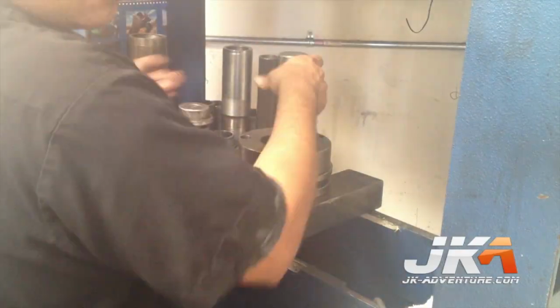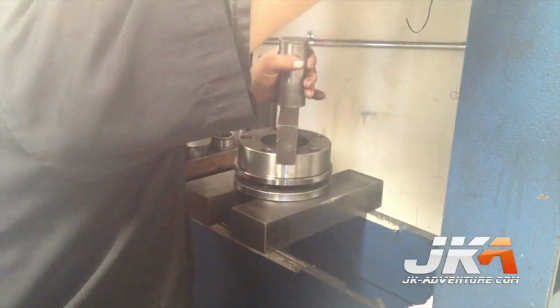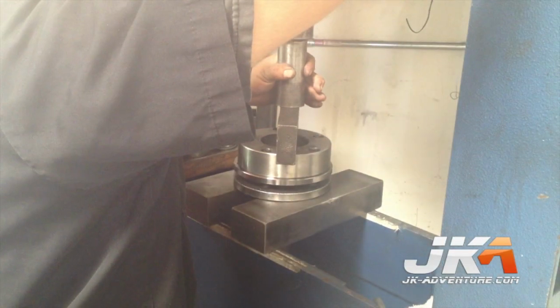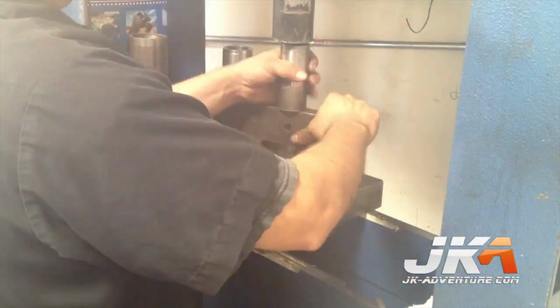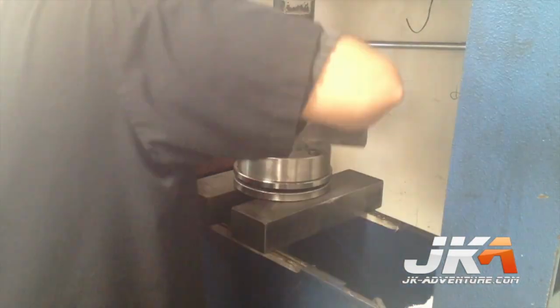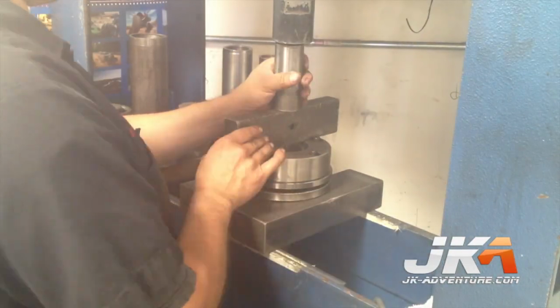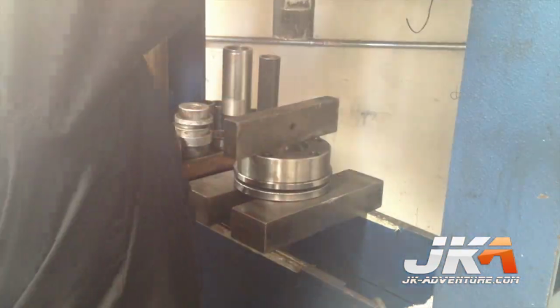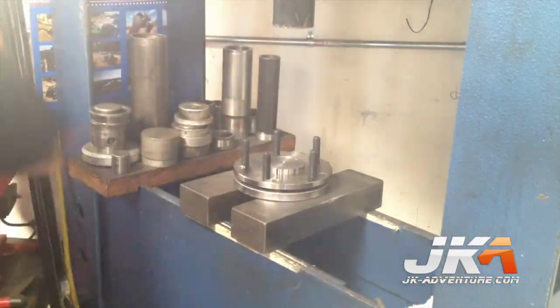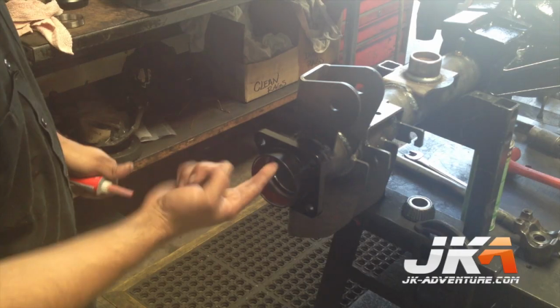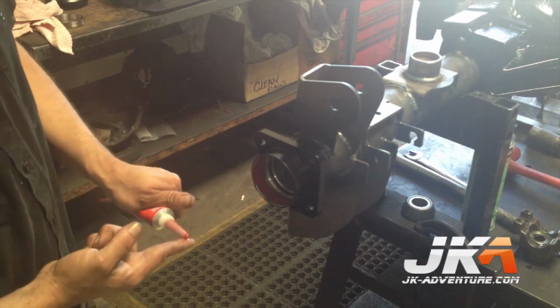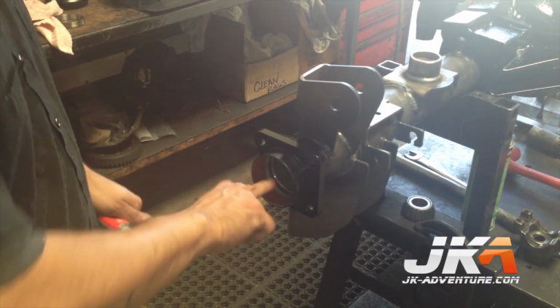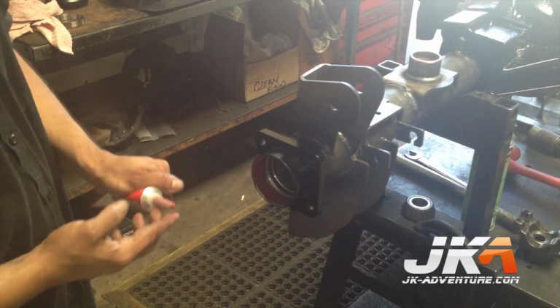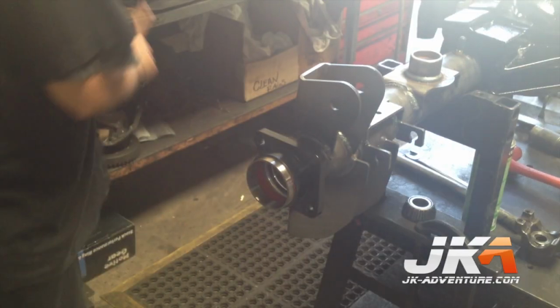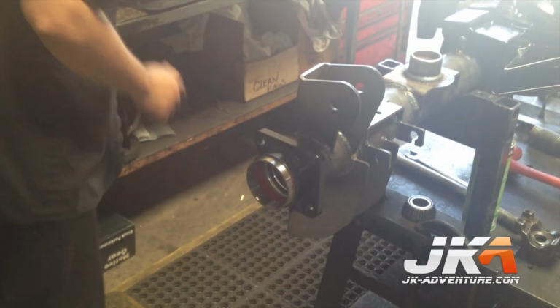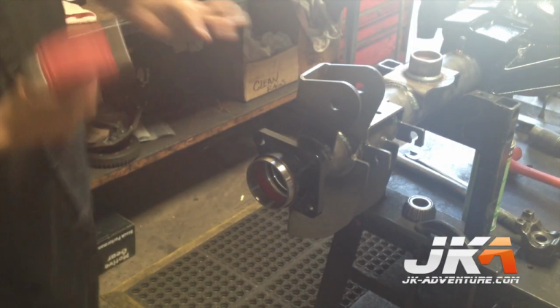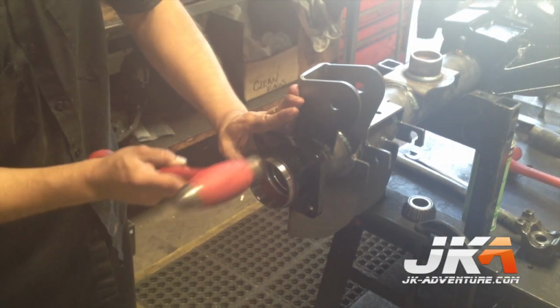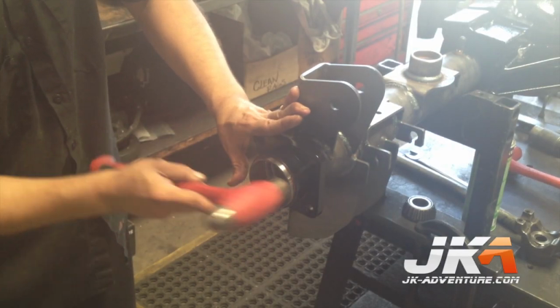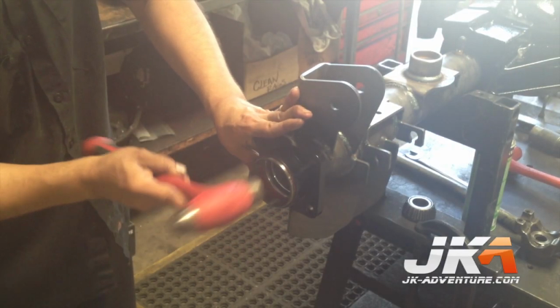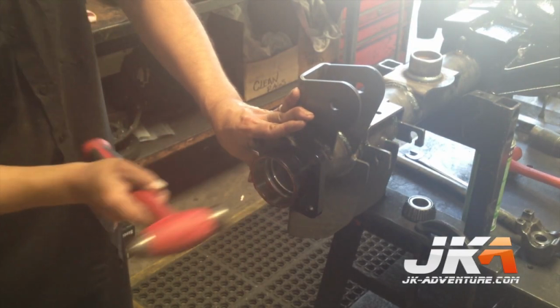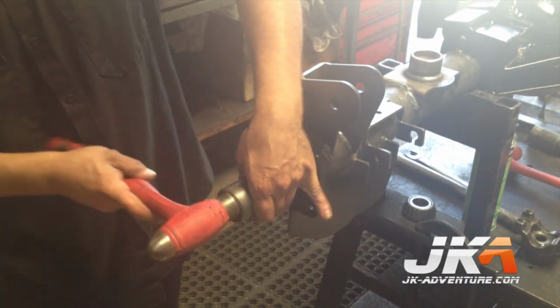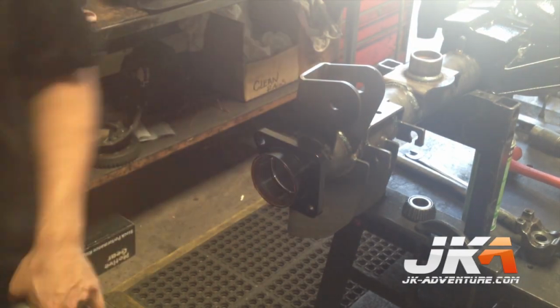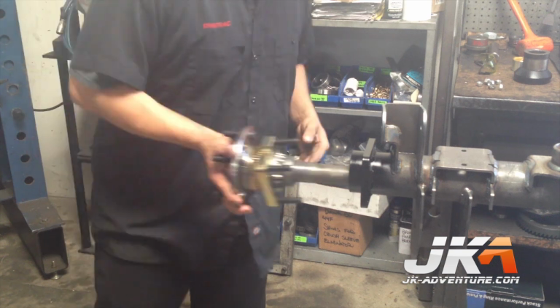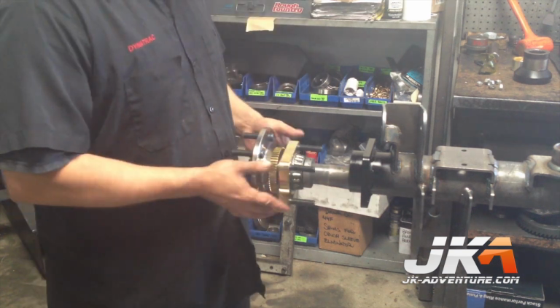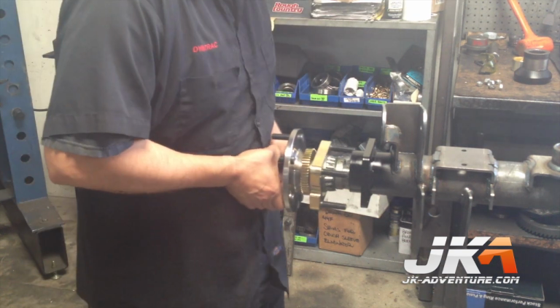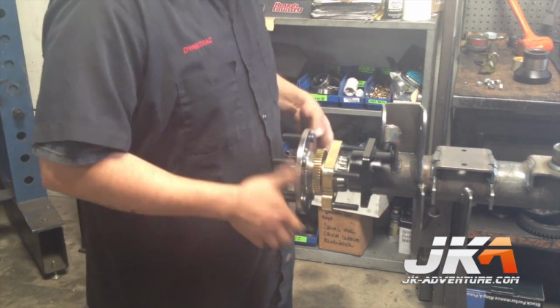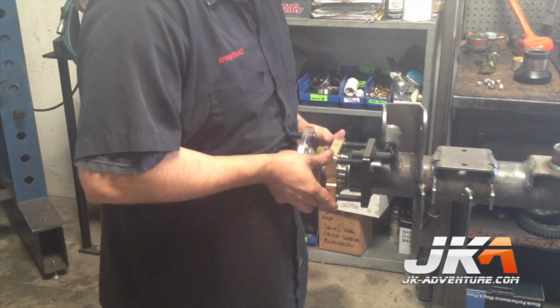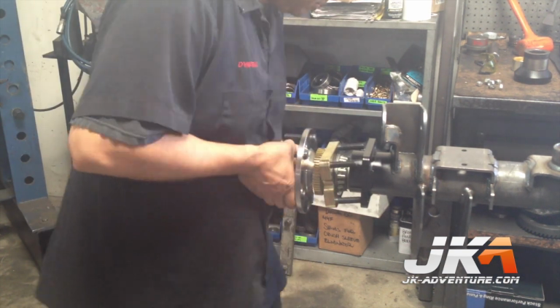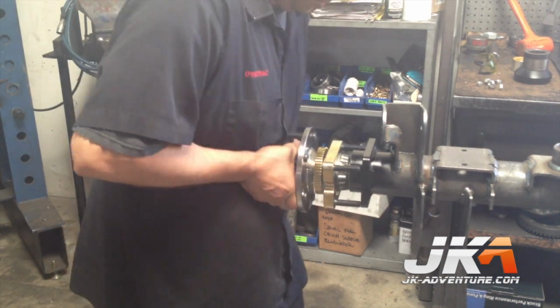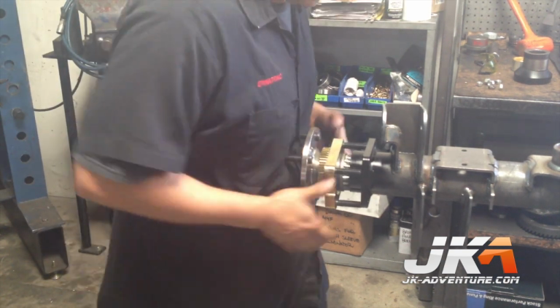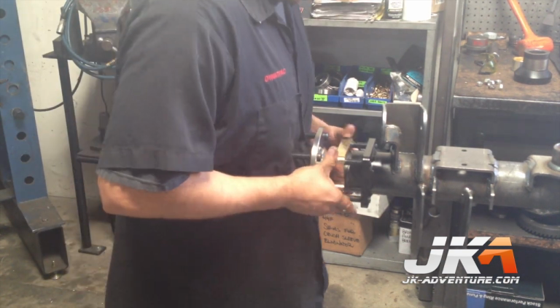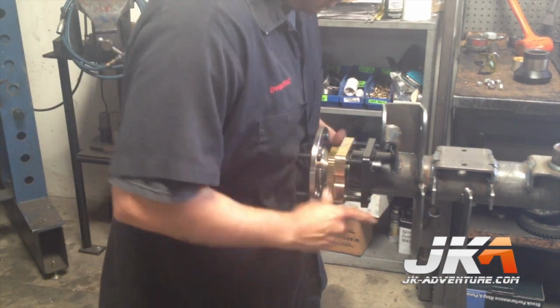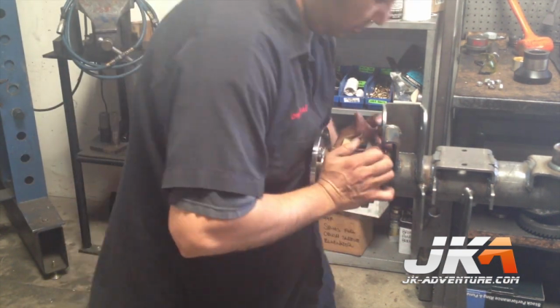The wheel studs are pressed into the axles with a hydraulic press. After the final assembly of the axles, the inside of the tubes are prepped for the bearing race by a coating of silicone. The bearing race is then installed, the axles slid in, and everything is bolted up for the ride home.